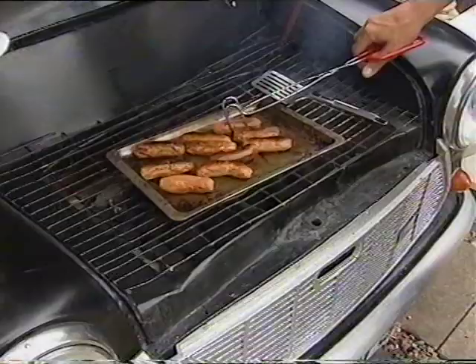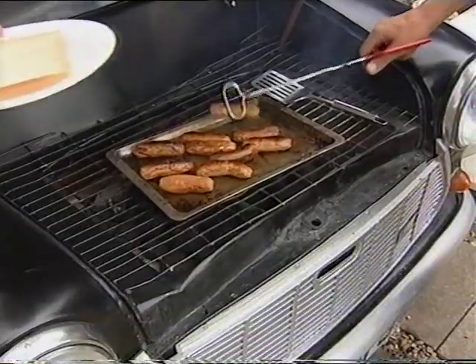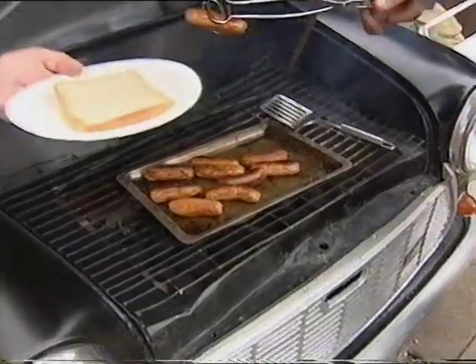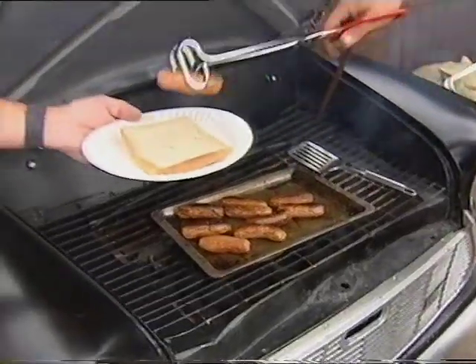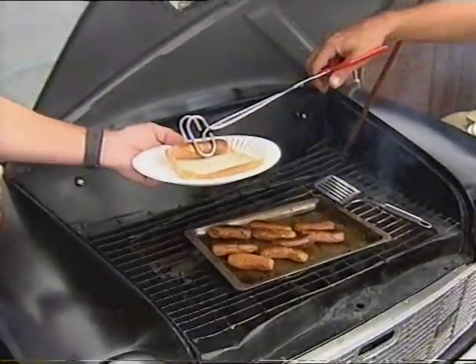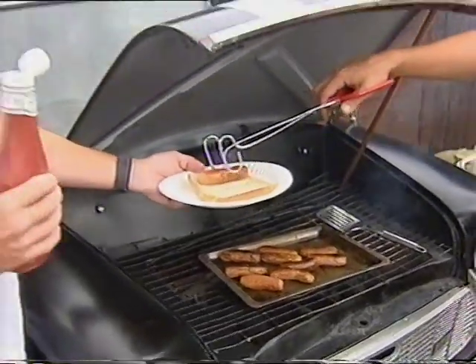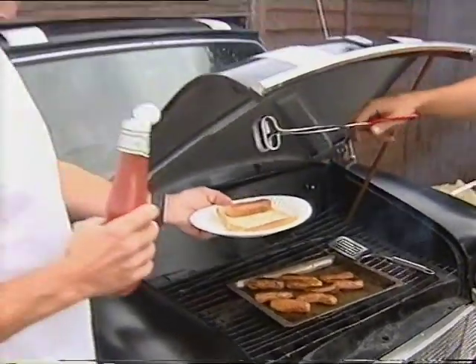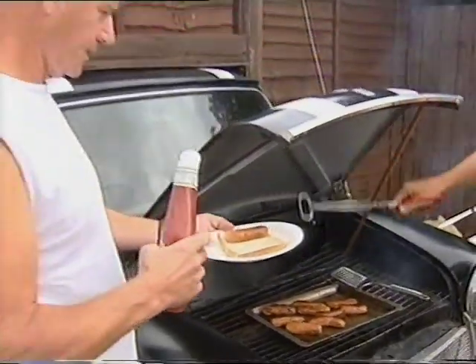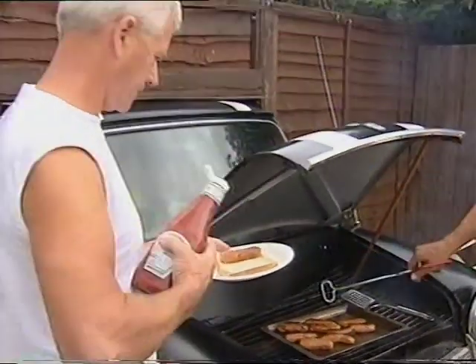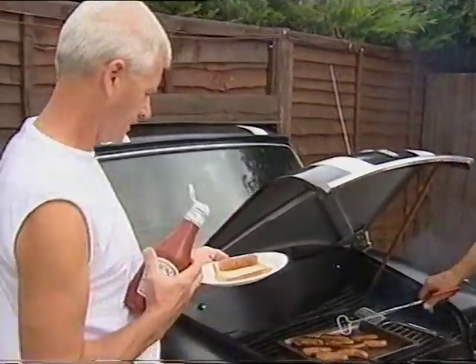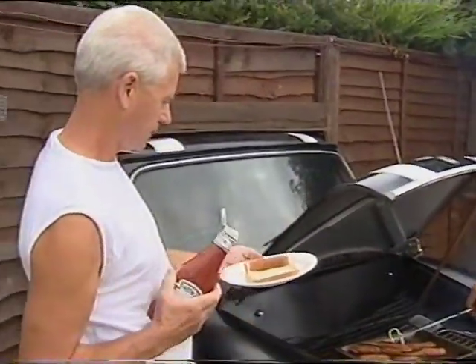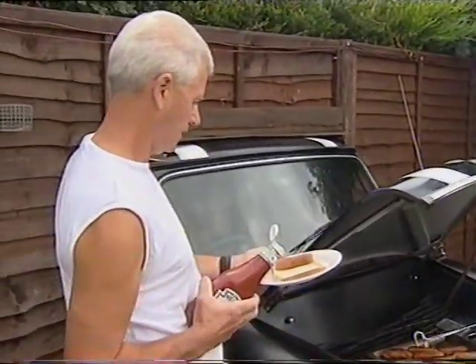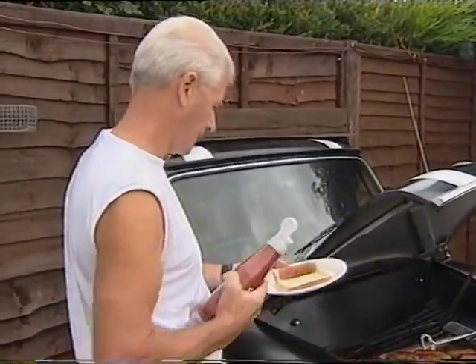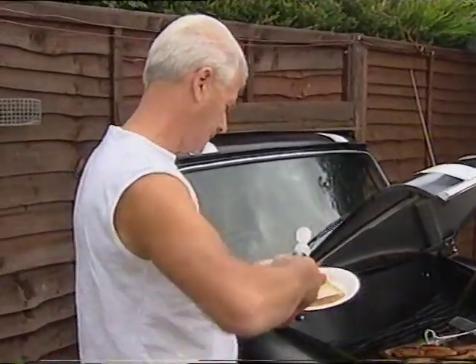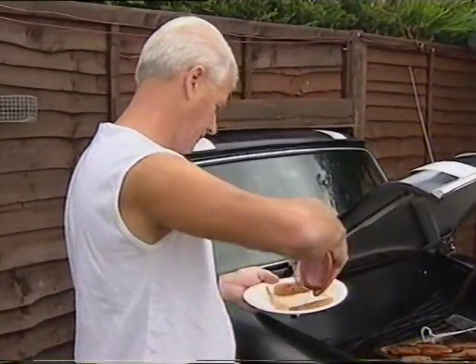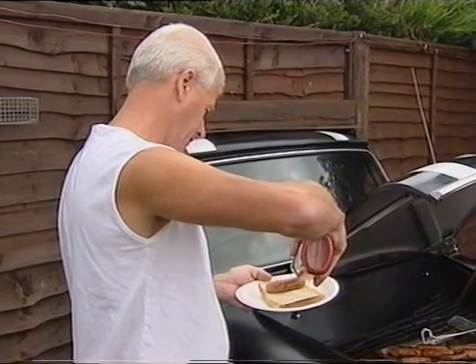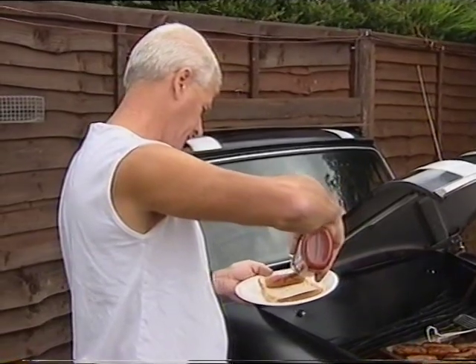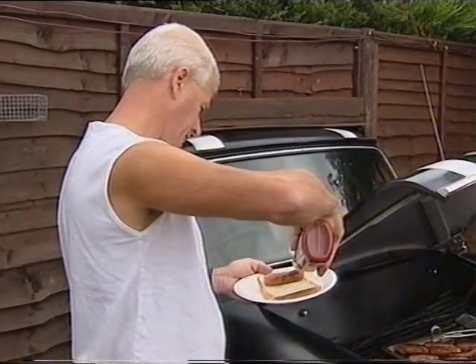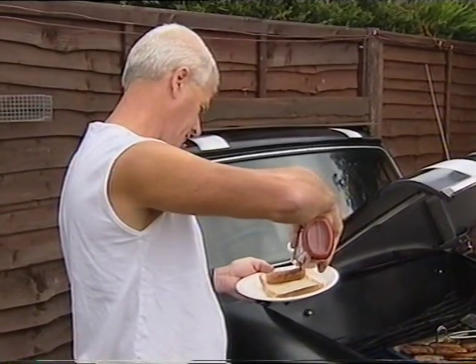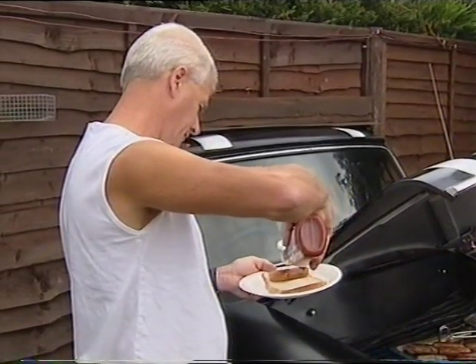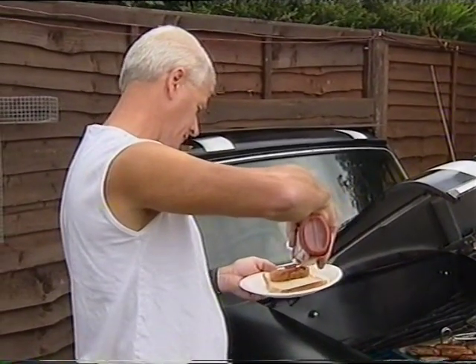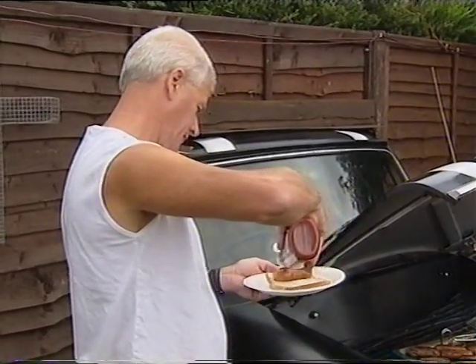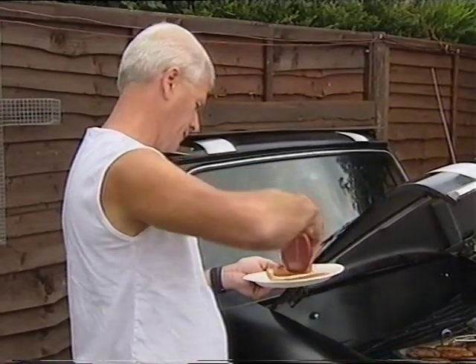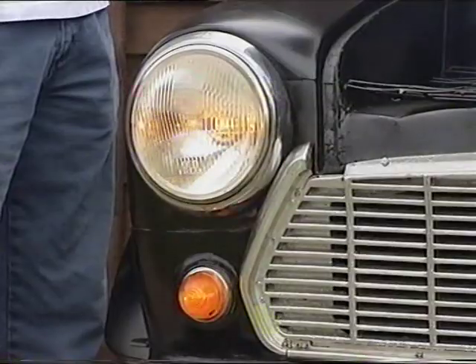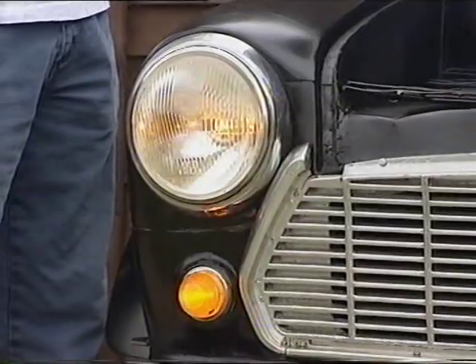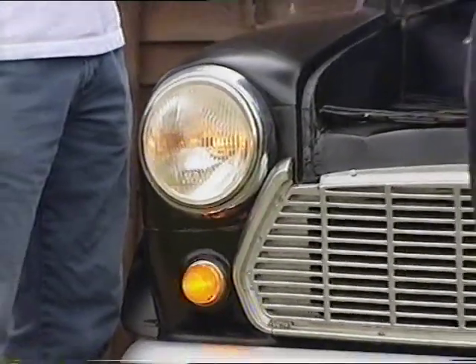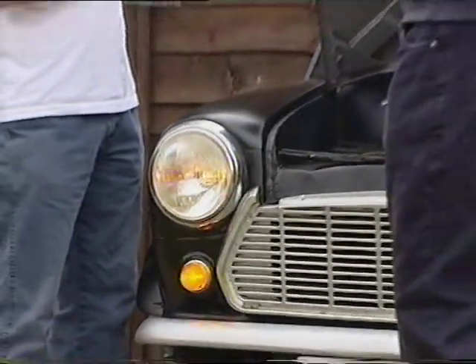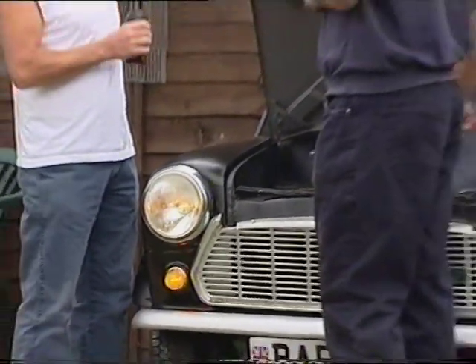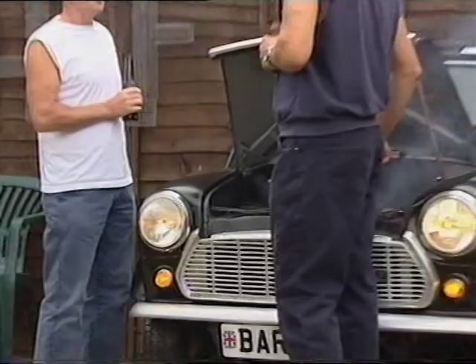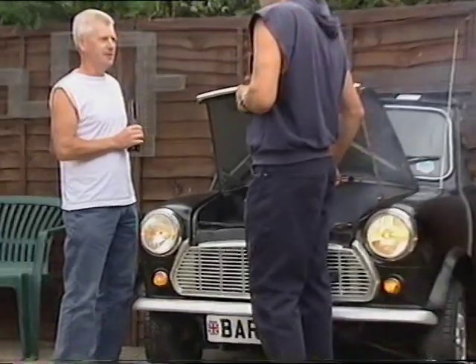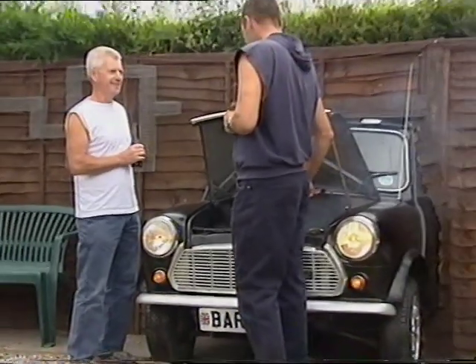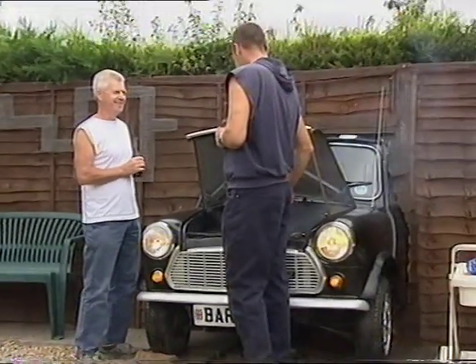The charcoal injection Barbie needs a full service every 10,000 meals. I'm told it's particularly good for mini sausages and chicken gear sticks, and if the food's undercooked, you can always put on the warning lights.